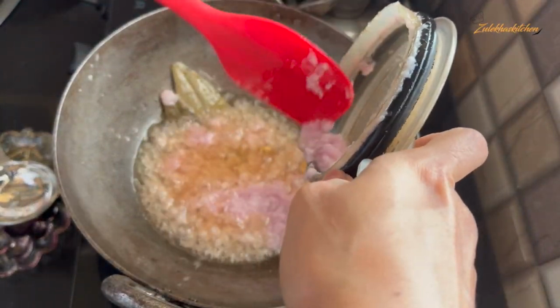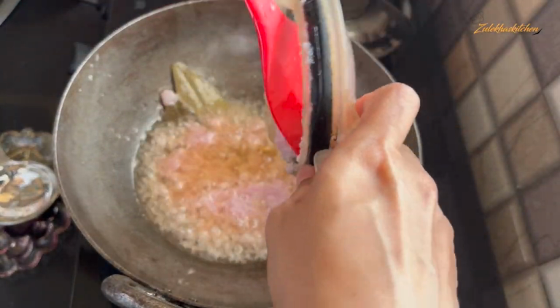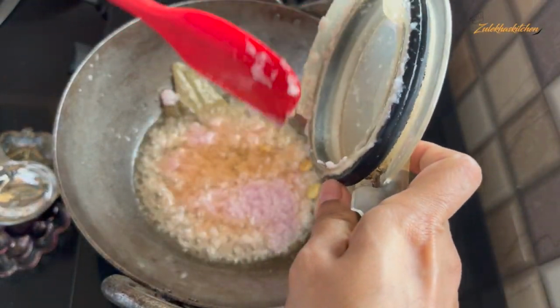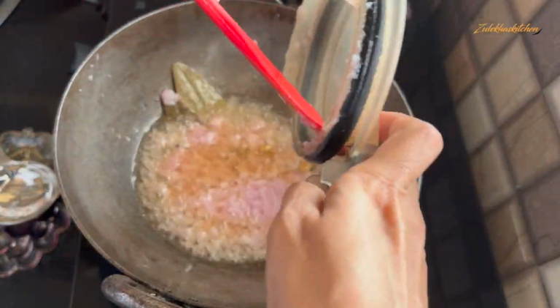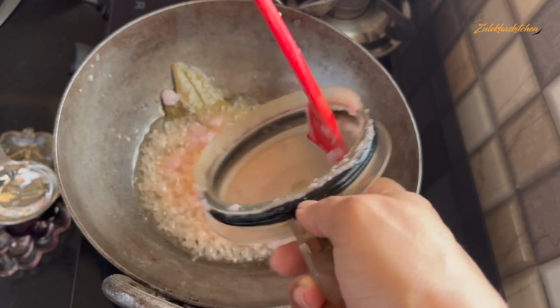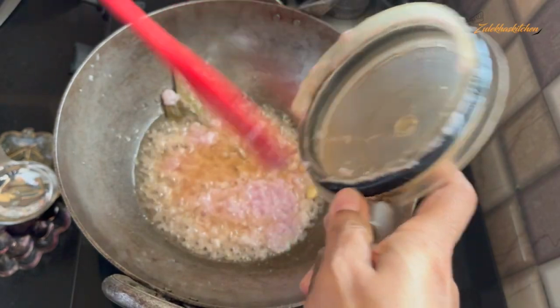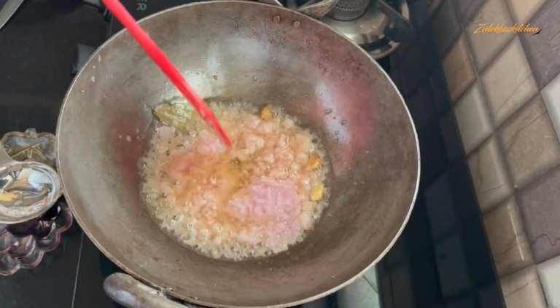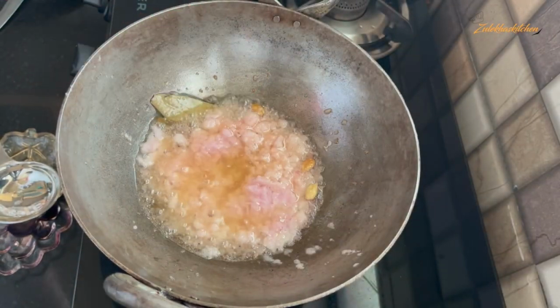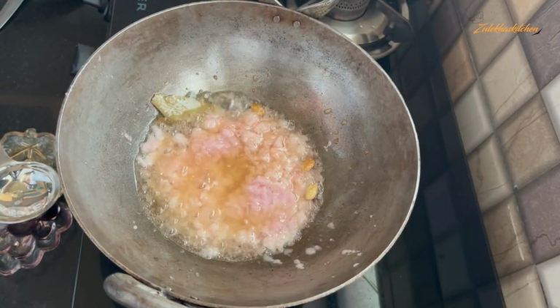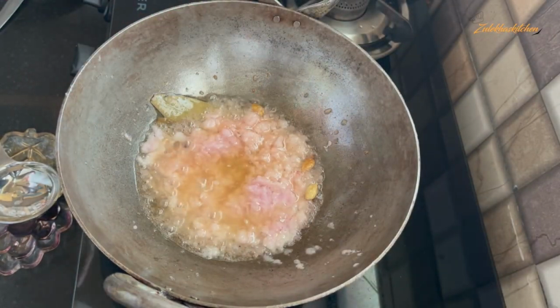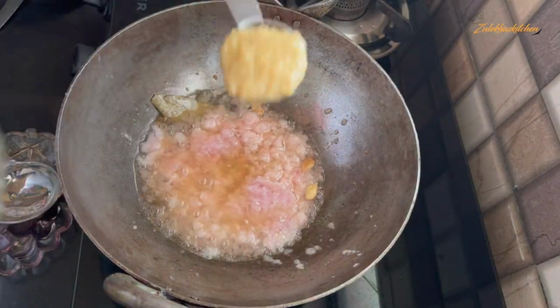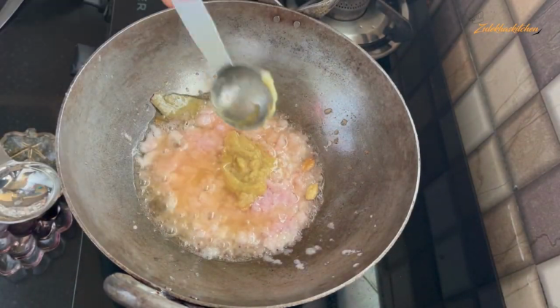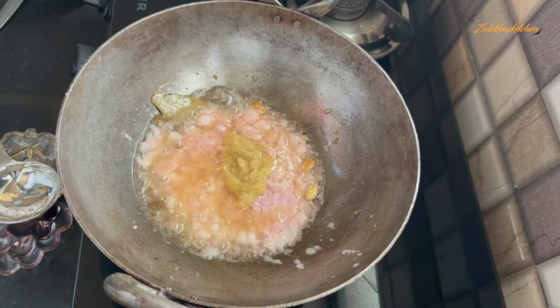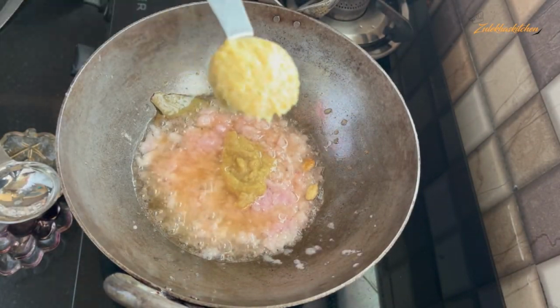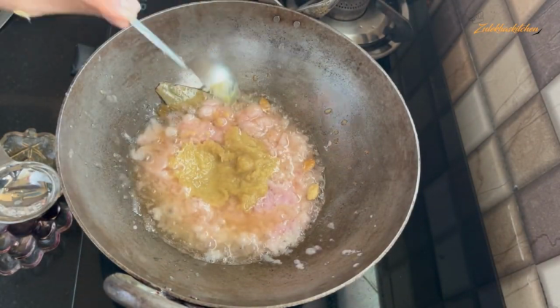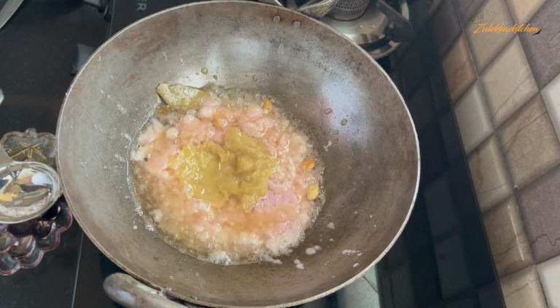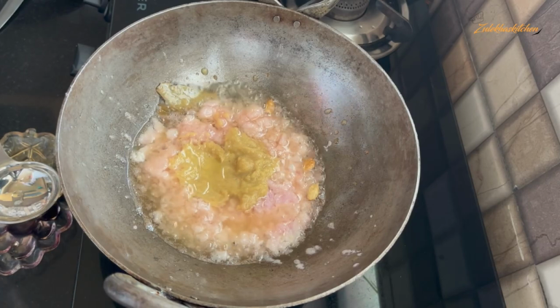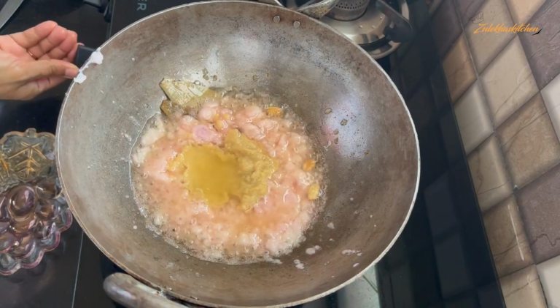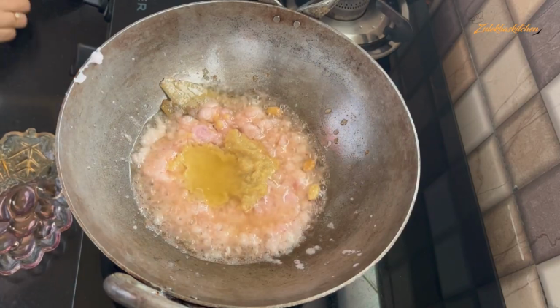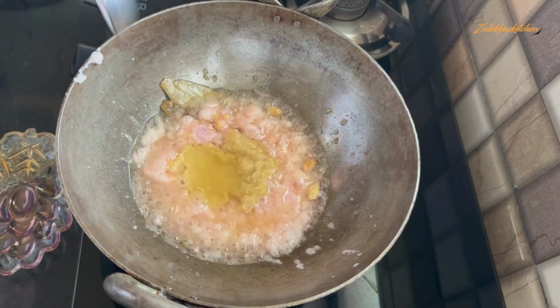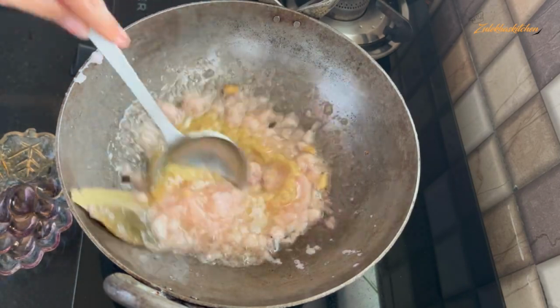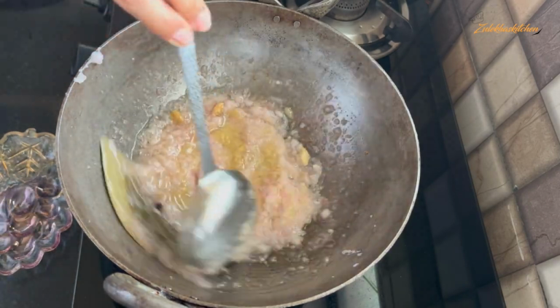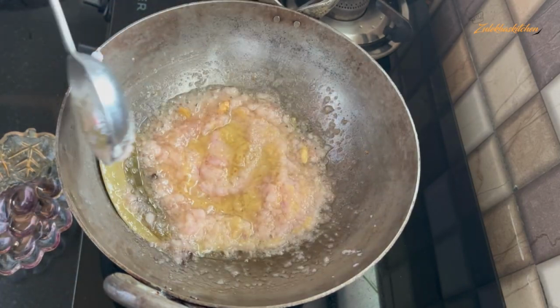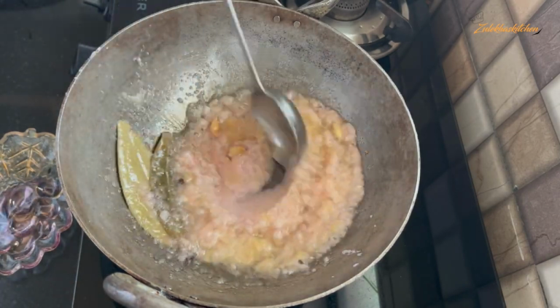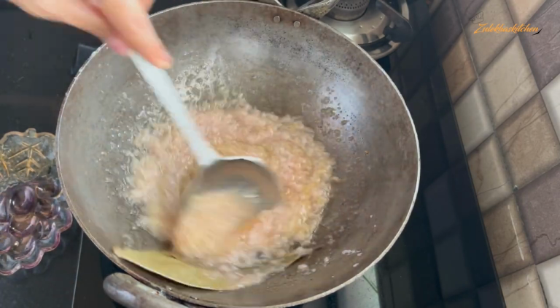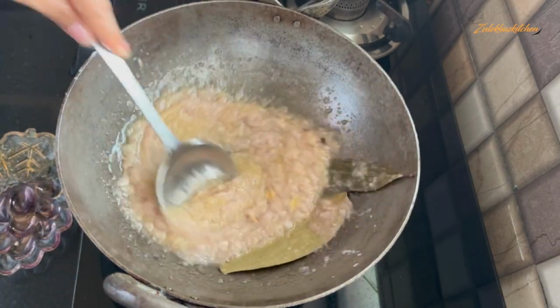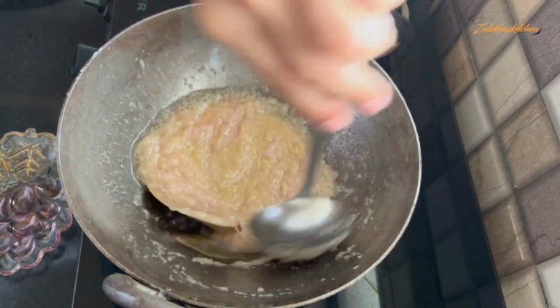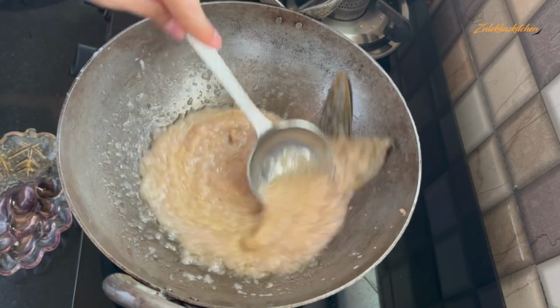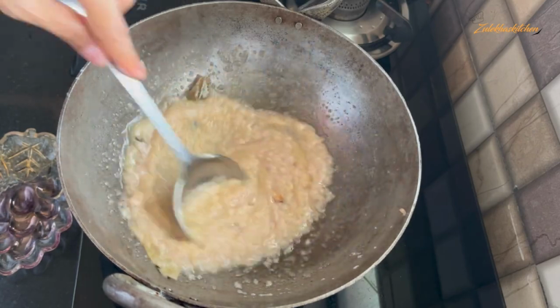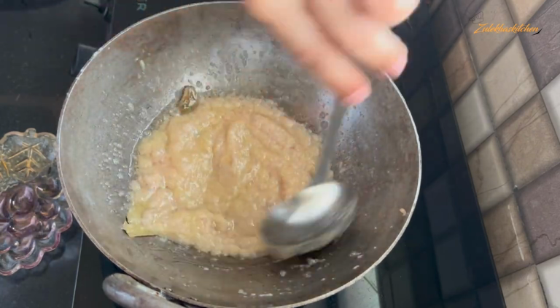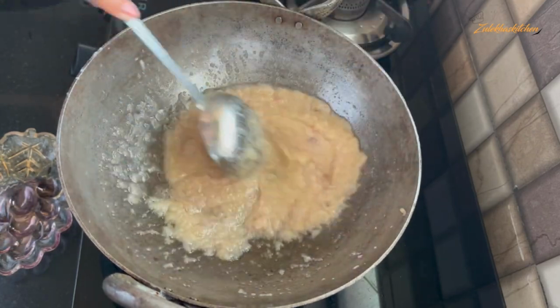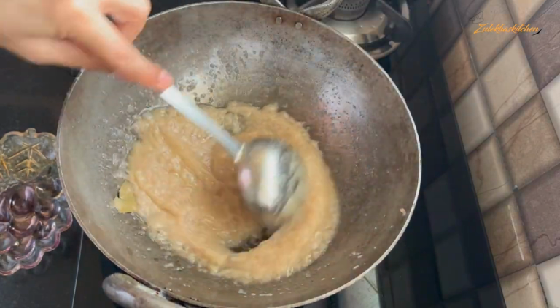I will add 2 tablespoons of ginger-garlic paste. Cook it for 4 to 5 minutes on medium heat. We will continue to stir it.